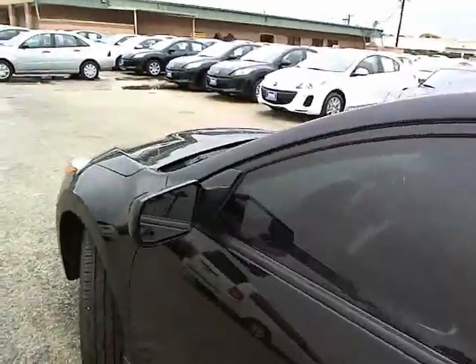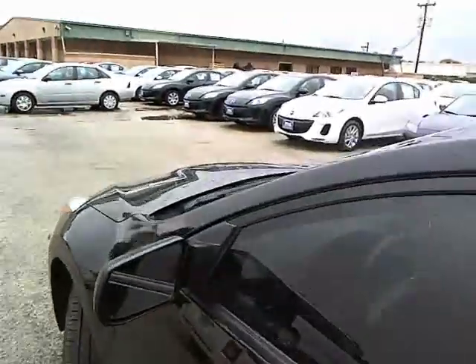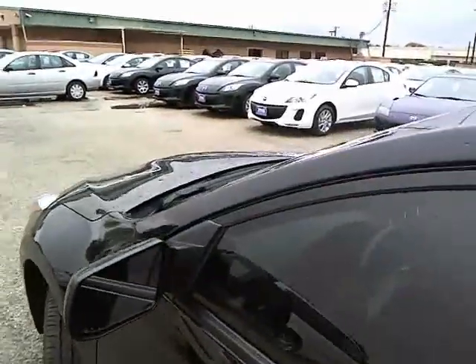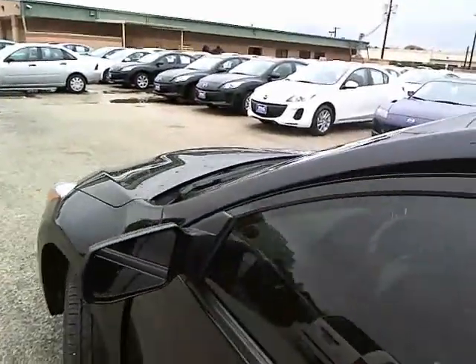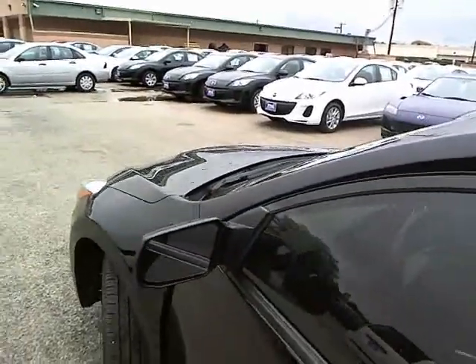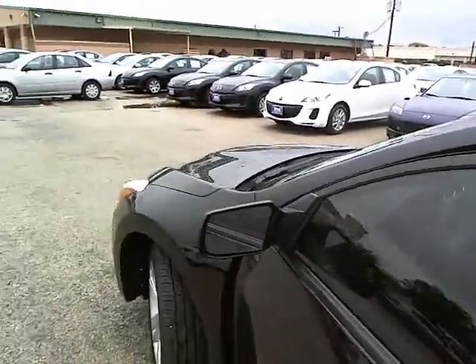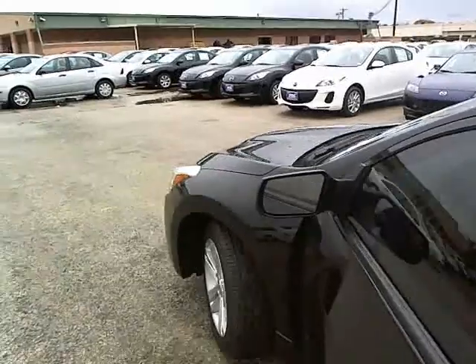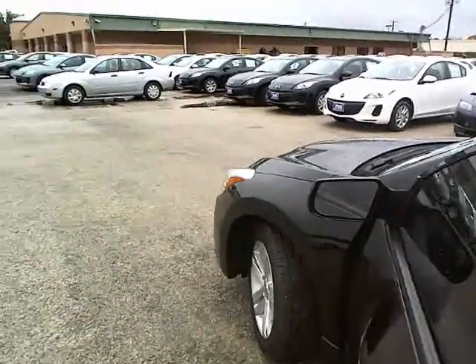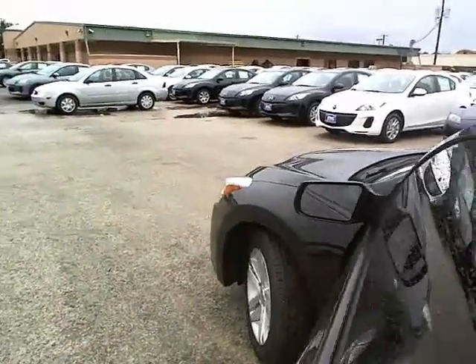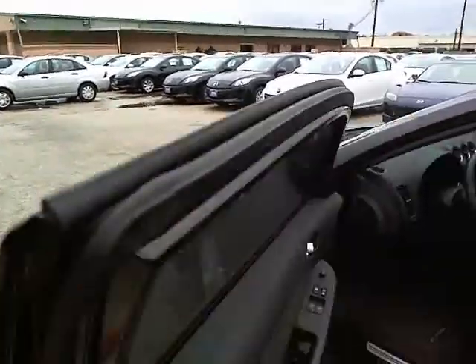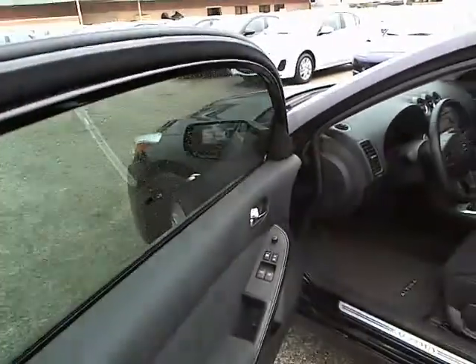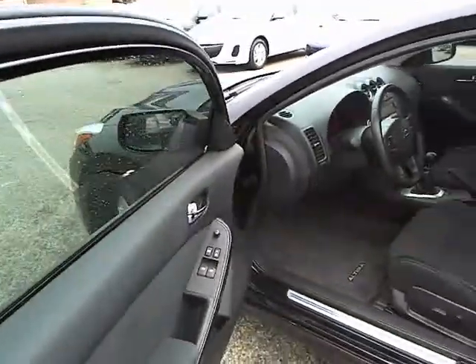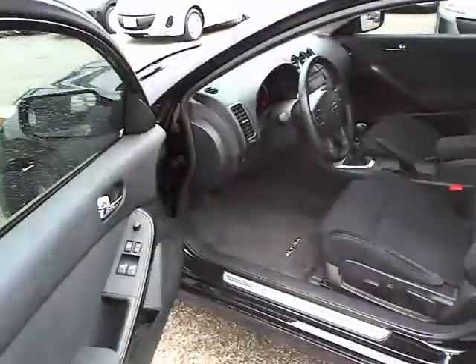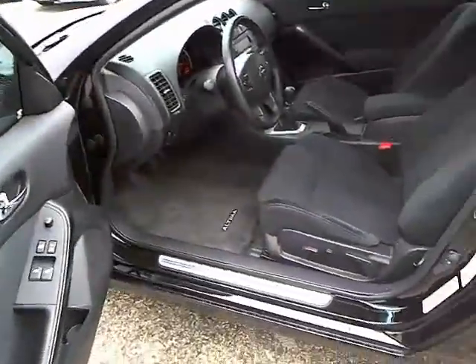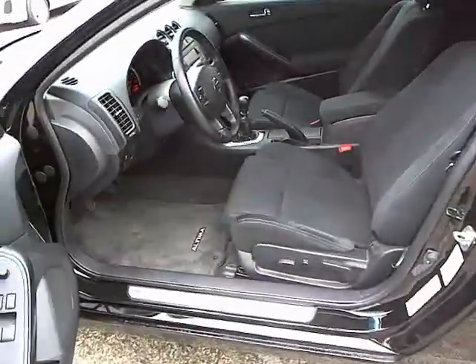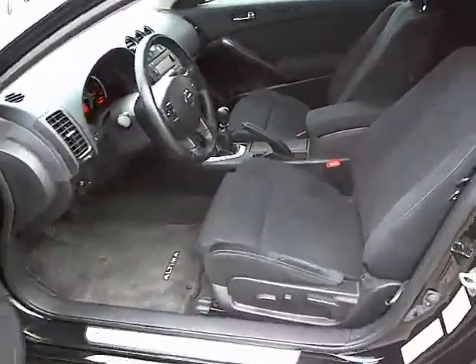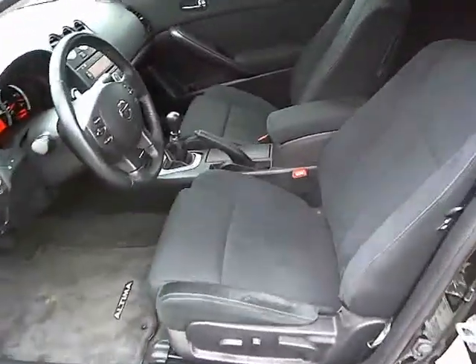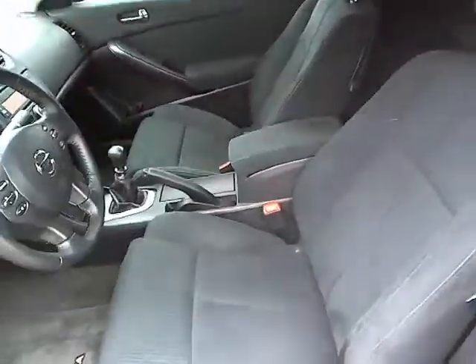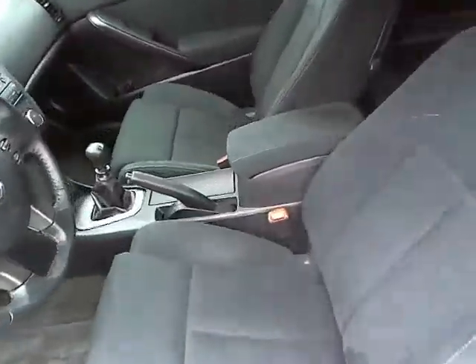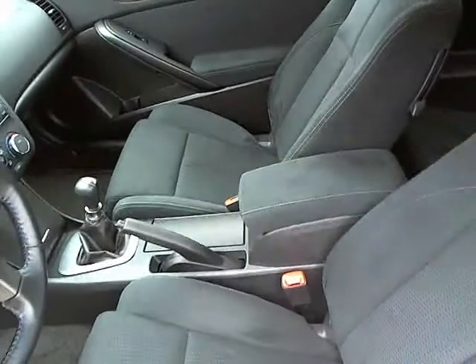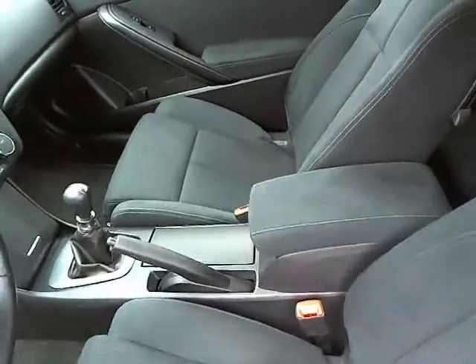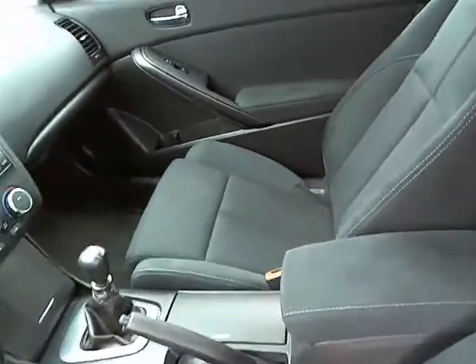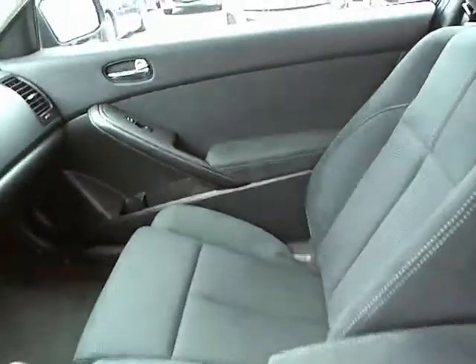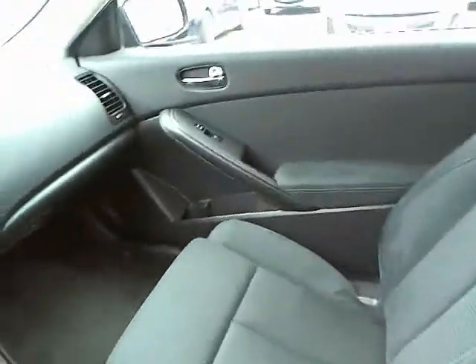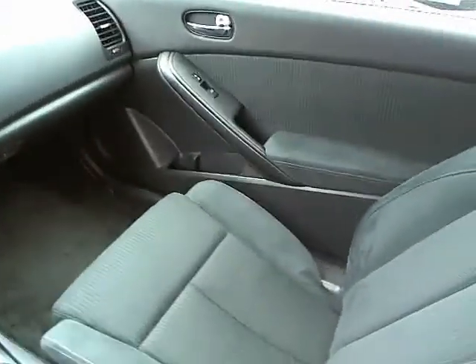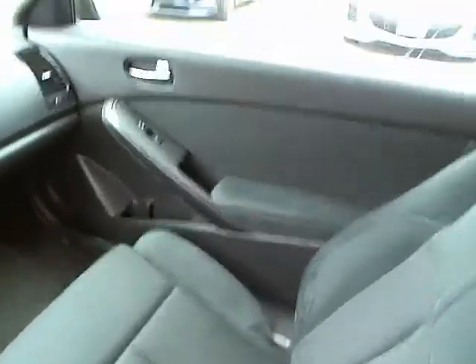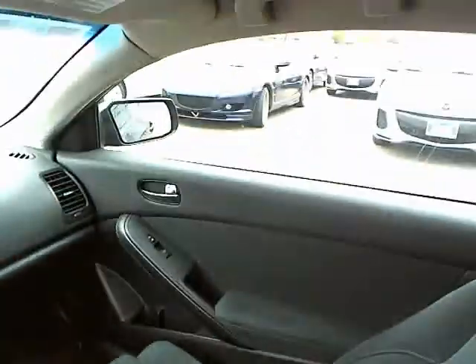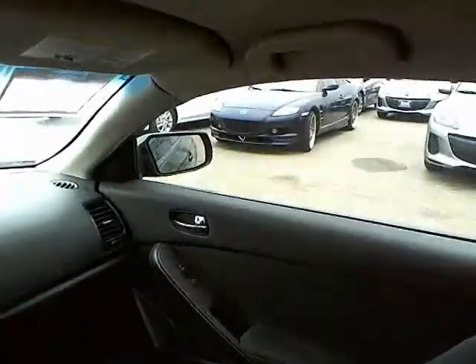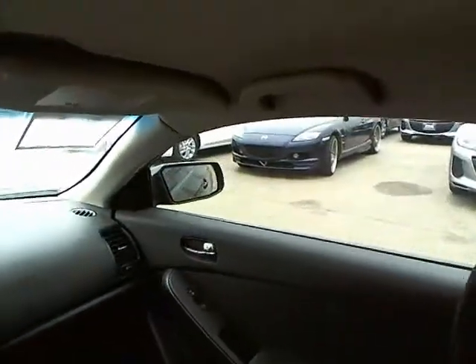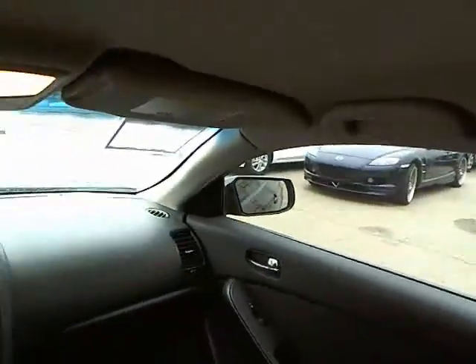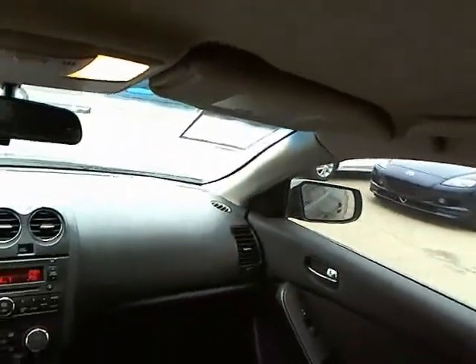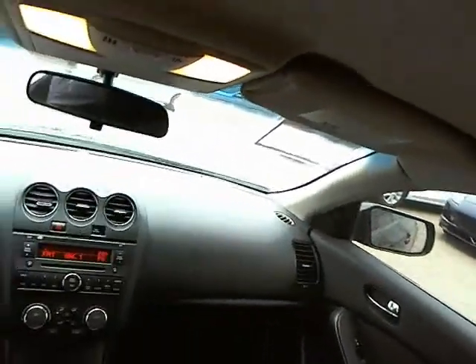Anti-lock braking system, traction control, stability control, air conditioning, power steering, adjustable steering wheel, keyless start, keyless entry, aluminum wheels, cruise control.